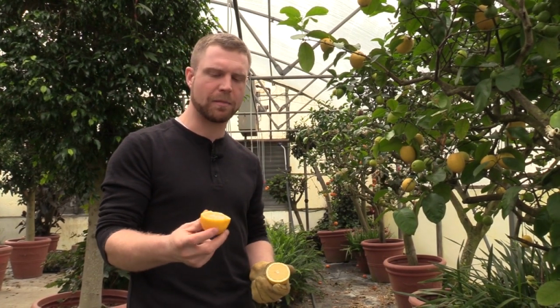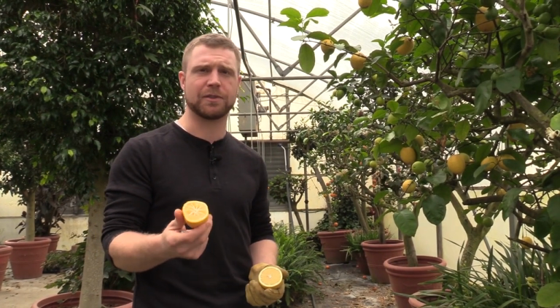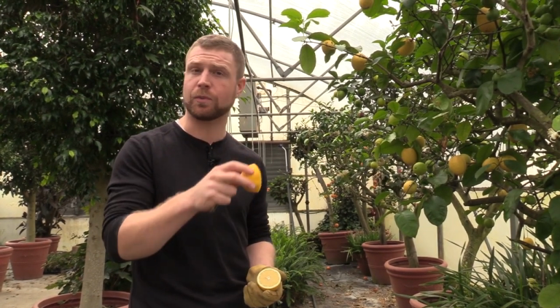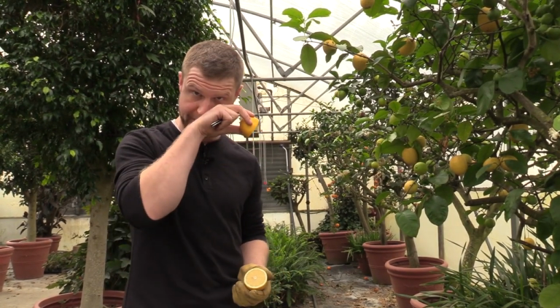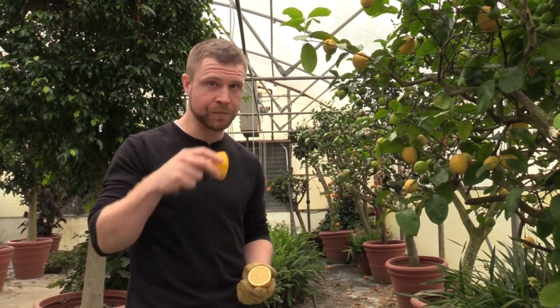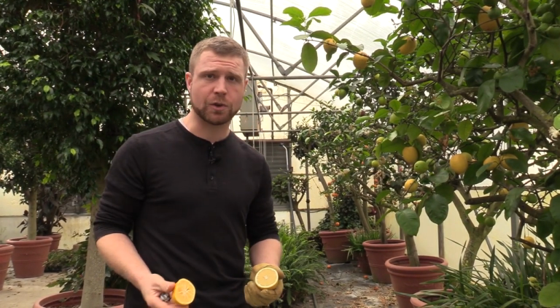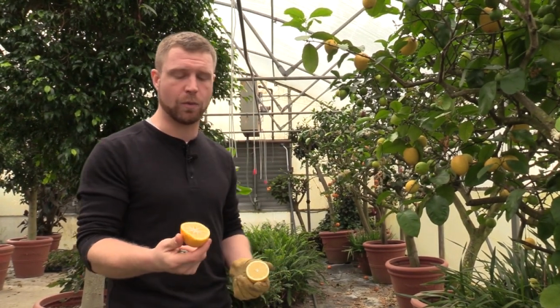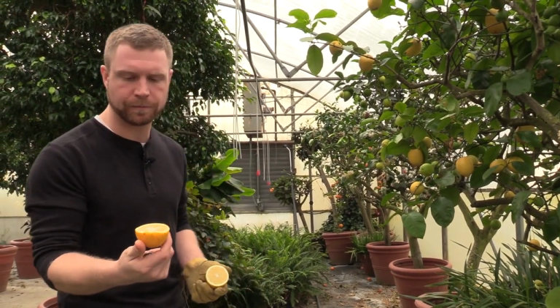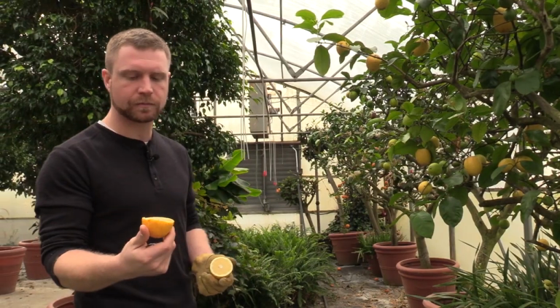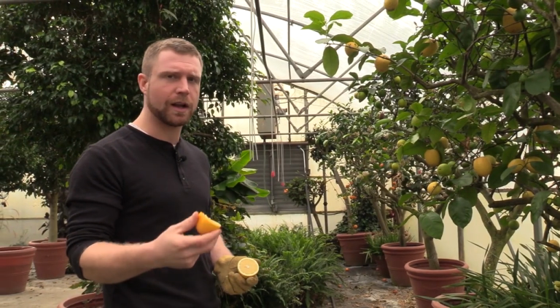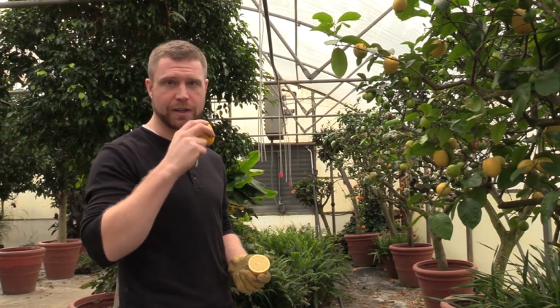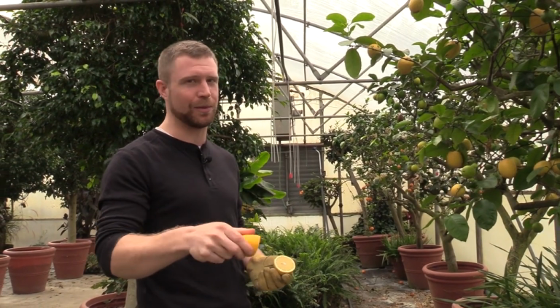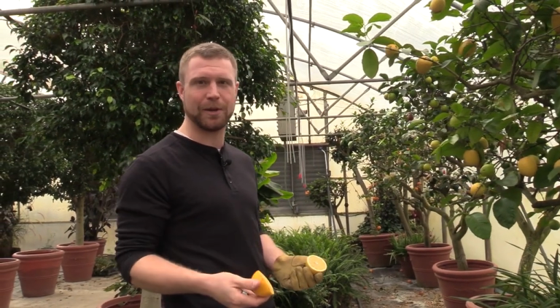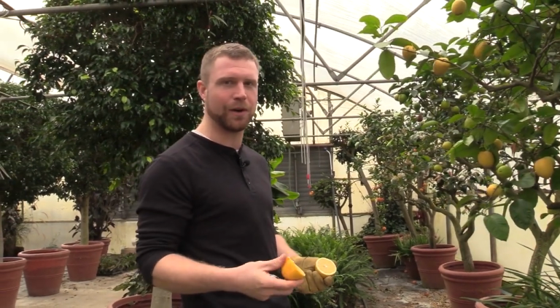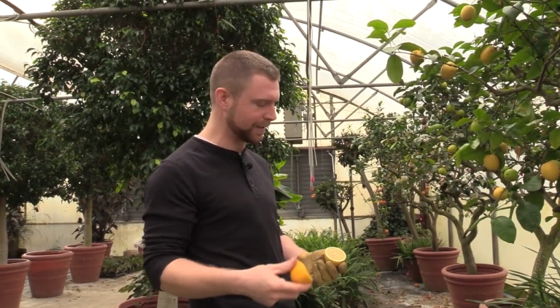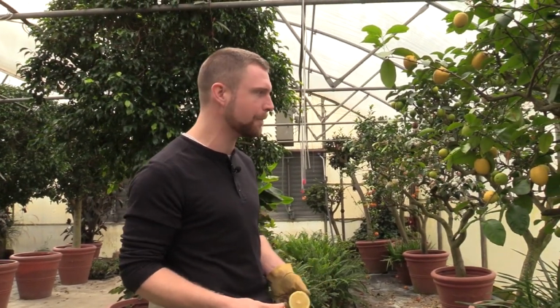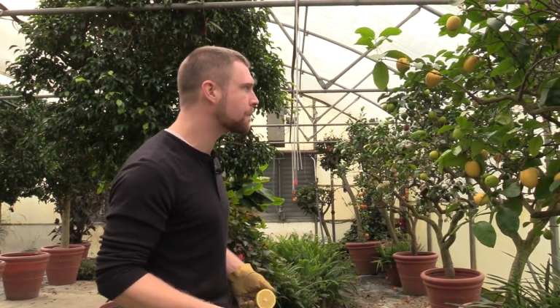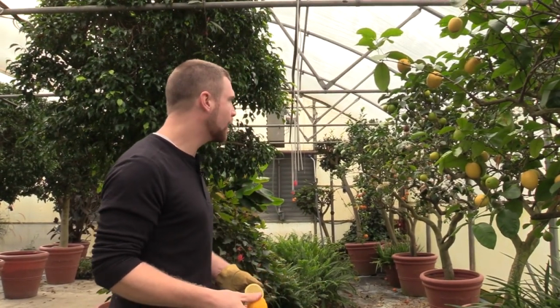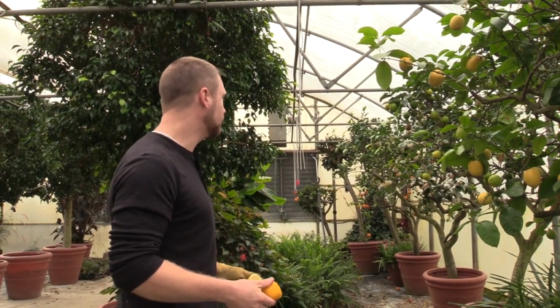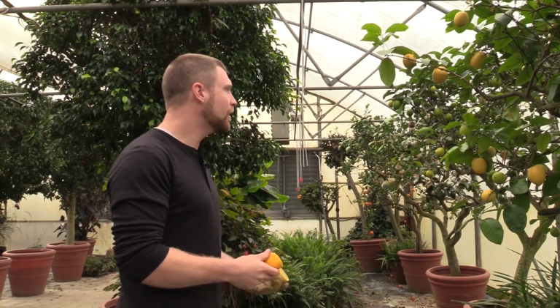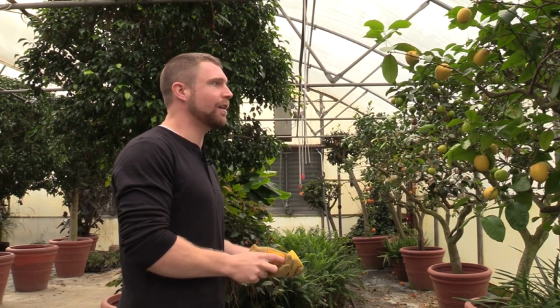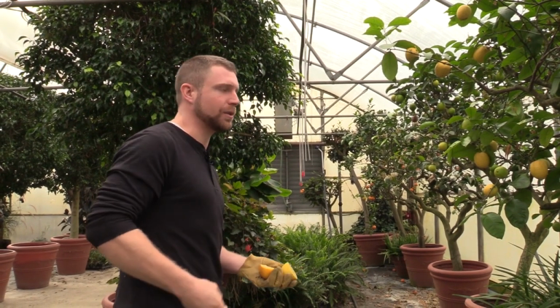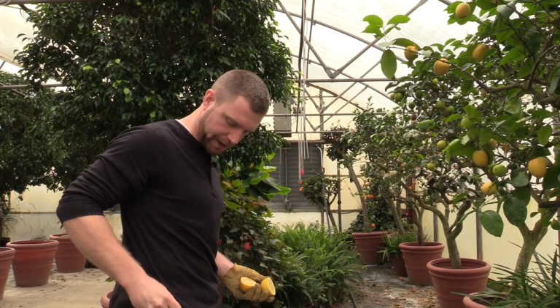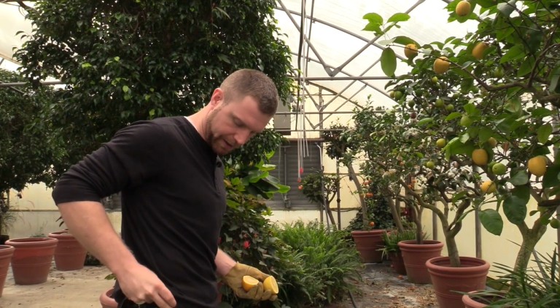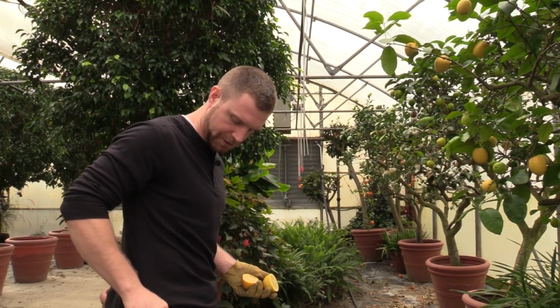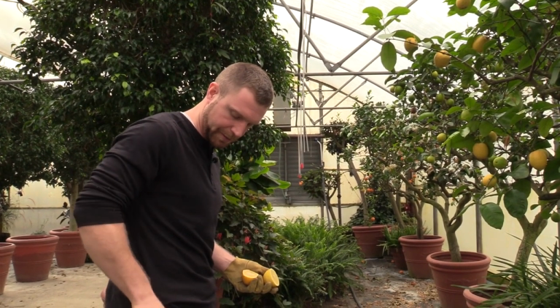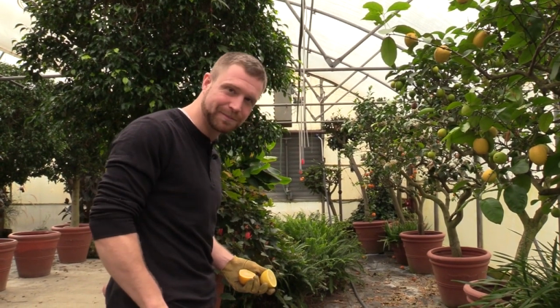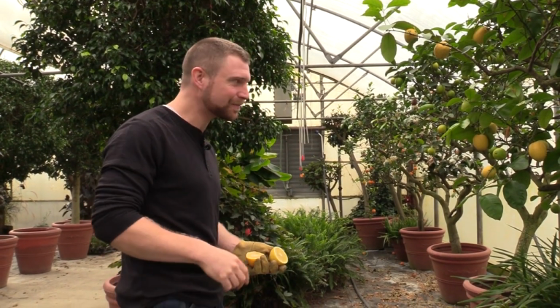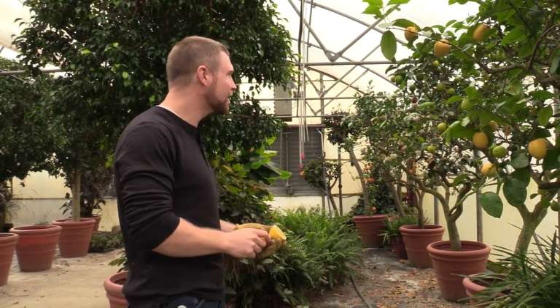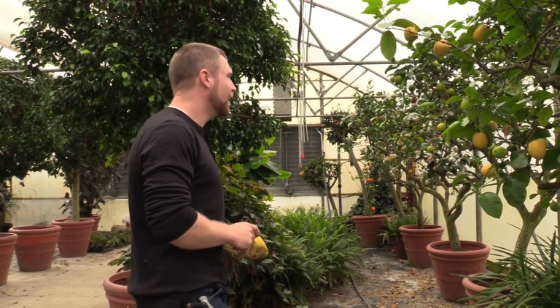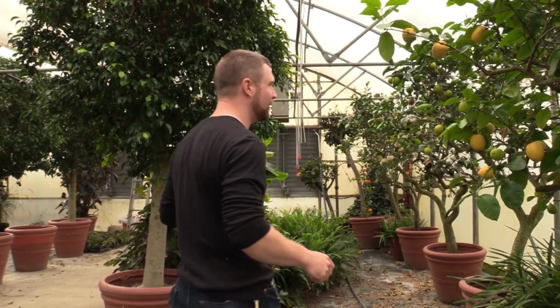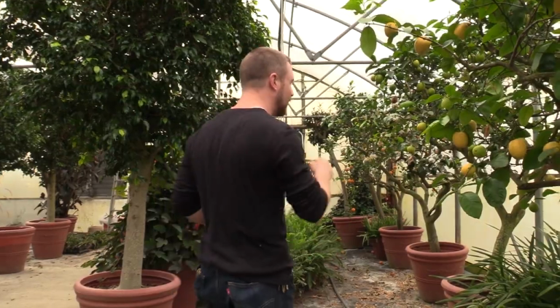The Meyer lemons are really nice to squeeze into water and drink — a little bit of lemon in your water. When you have lemon trees, you find out a lot of different uses for lemons. Moving on, this is a lime tree.